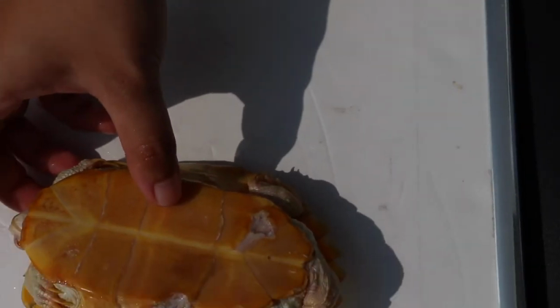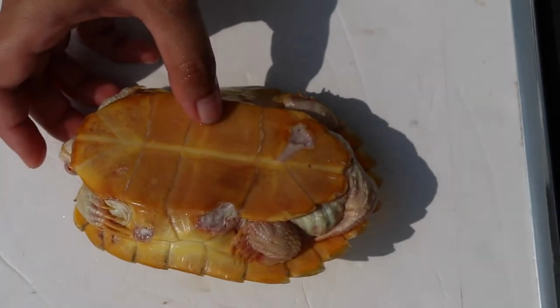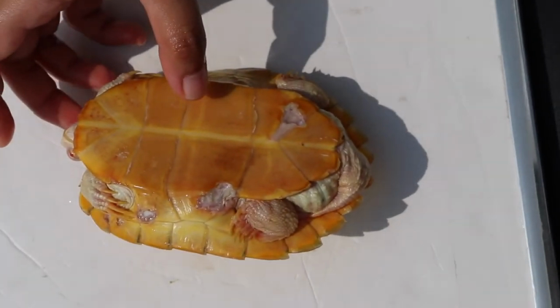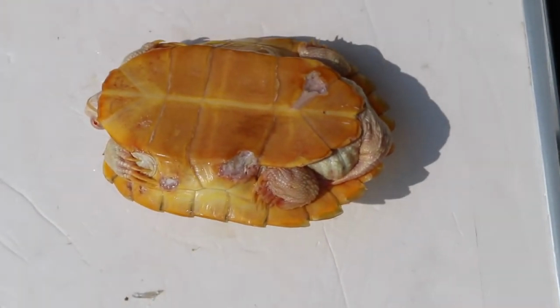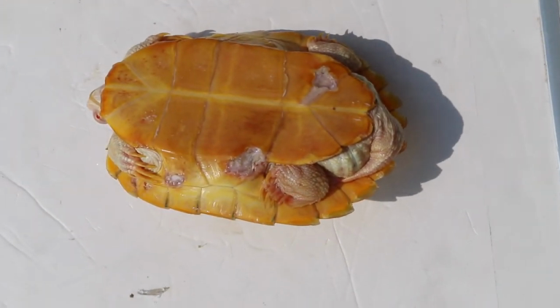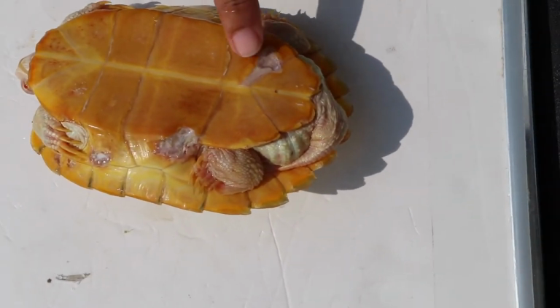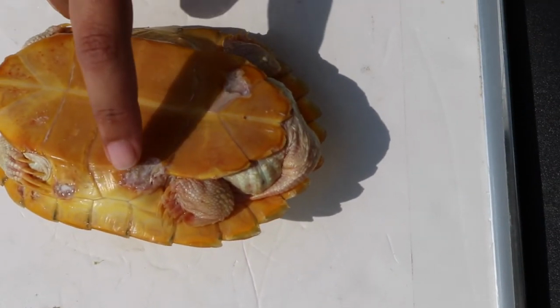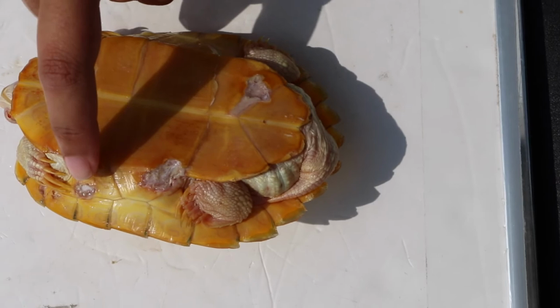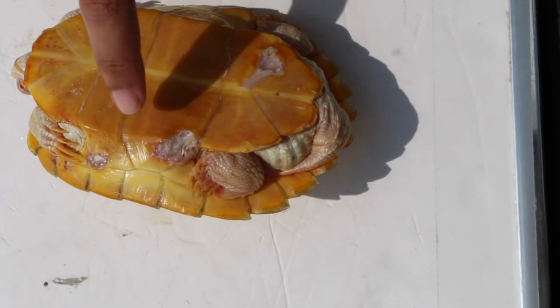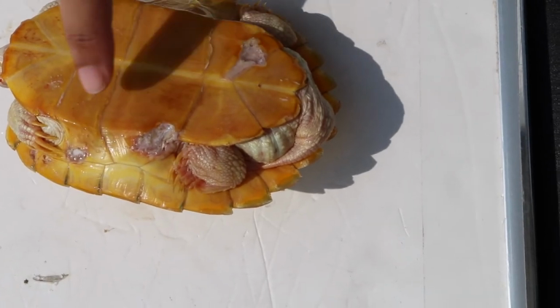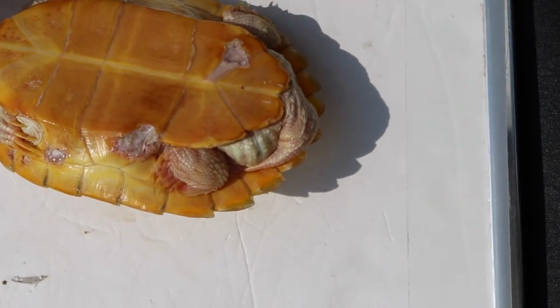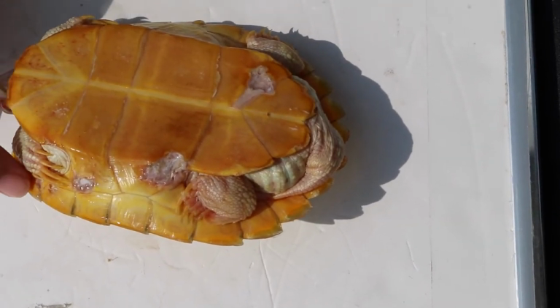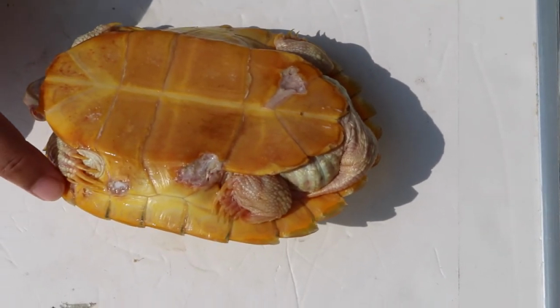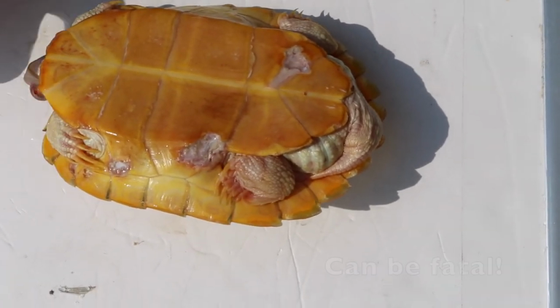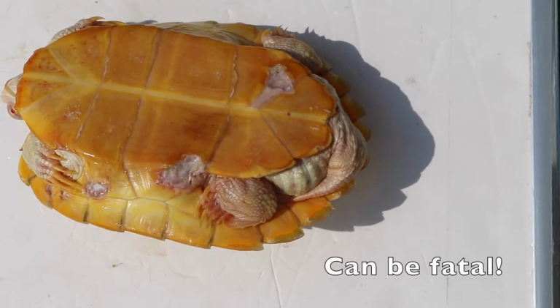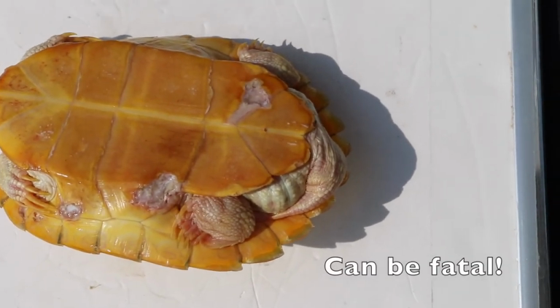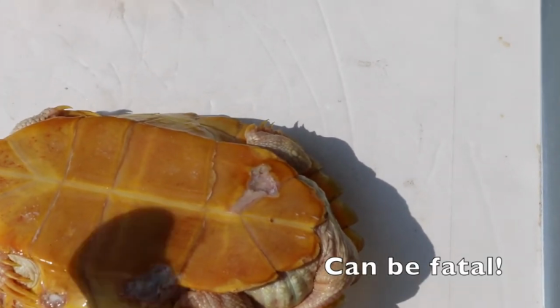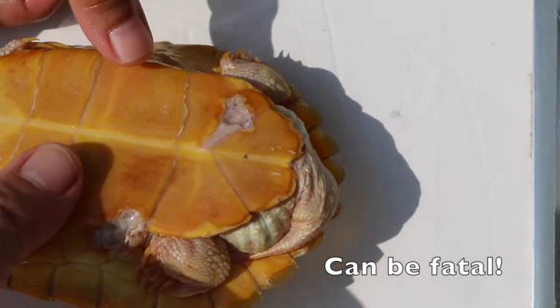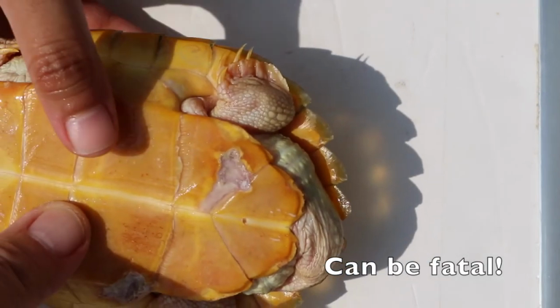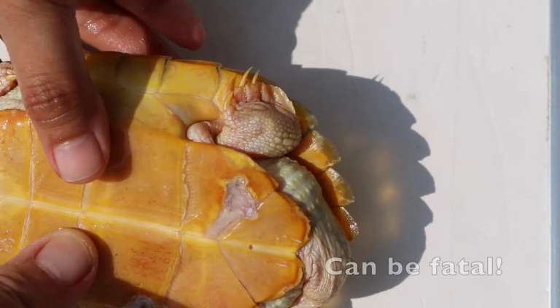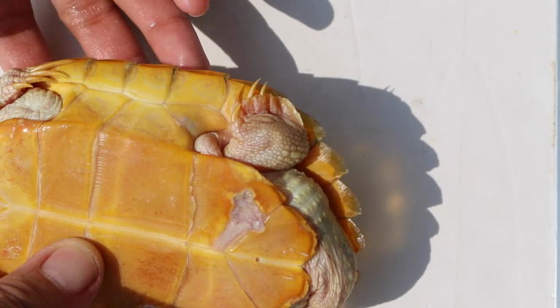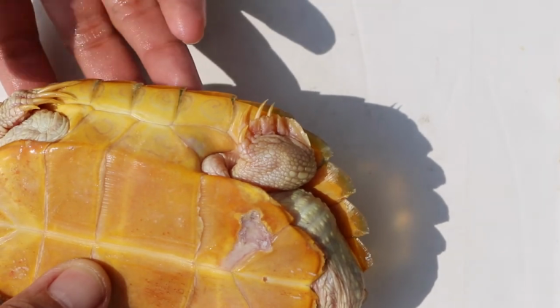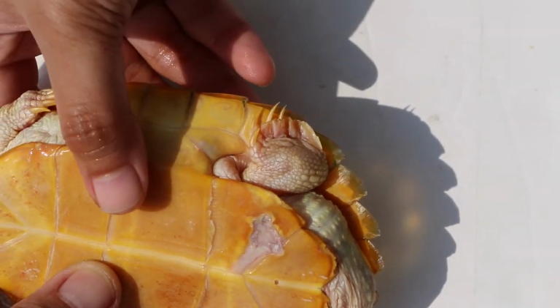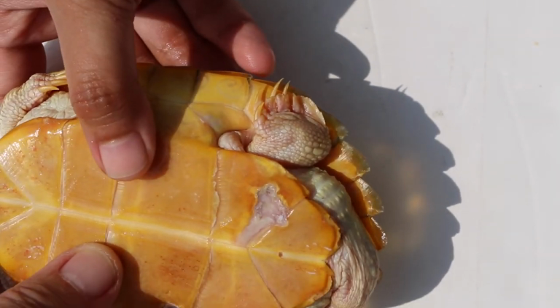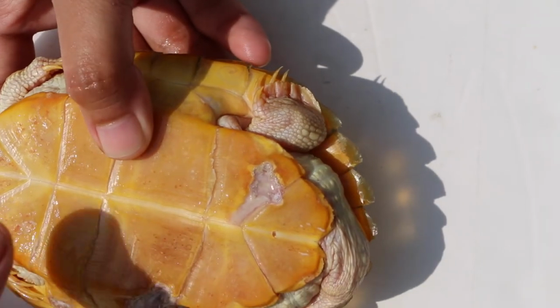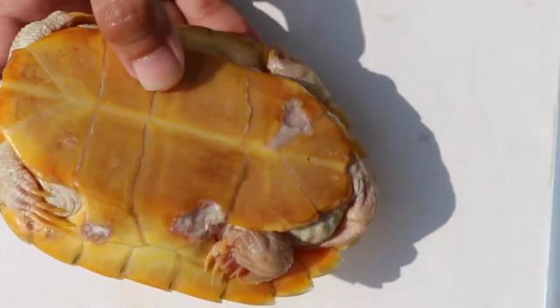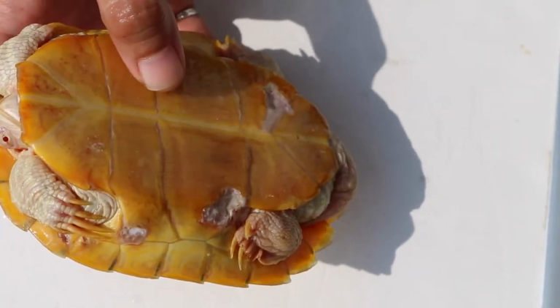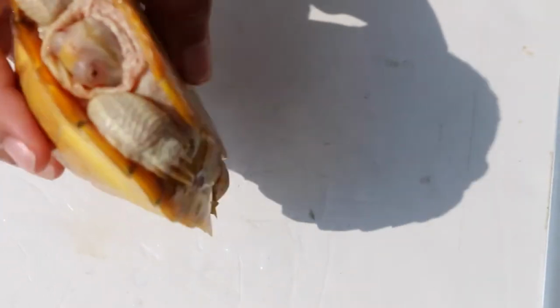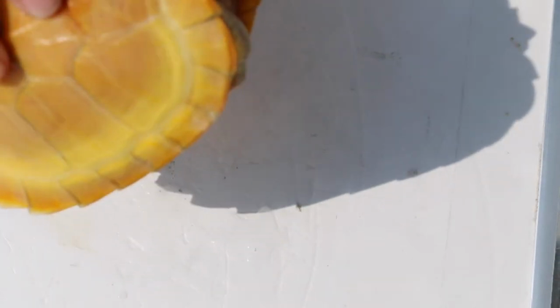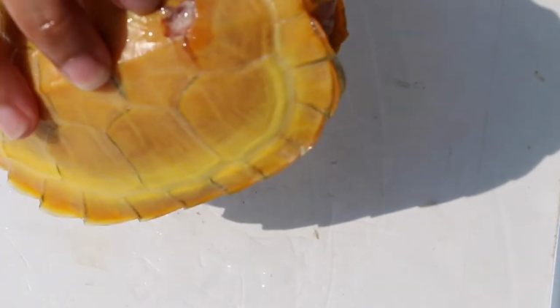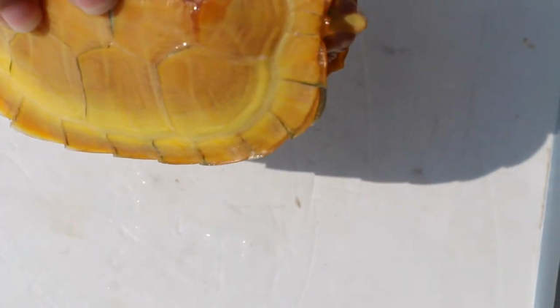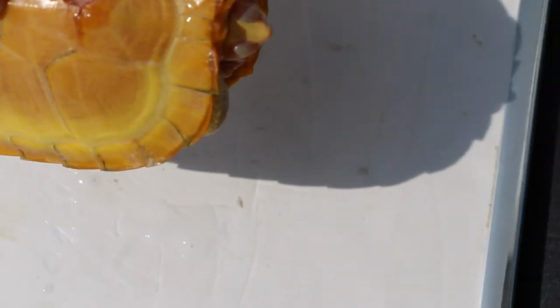If not treated, the fungi will rot away the shell and even through the bone into the body cavity, which can be fatal. Hence, as soon as you notice a possible shell rot forming on your terrapin, bring it to a vet for proper treatment.